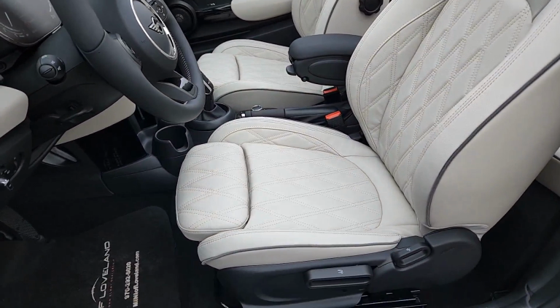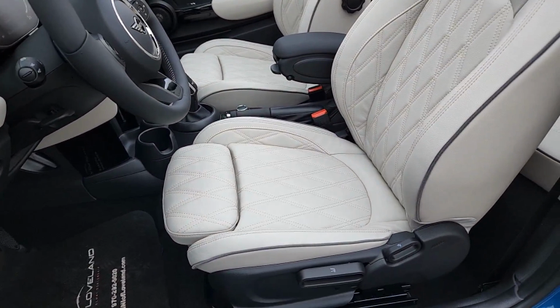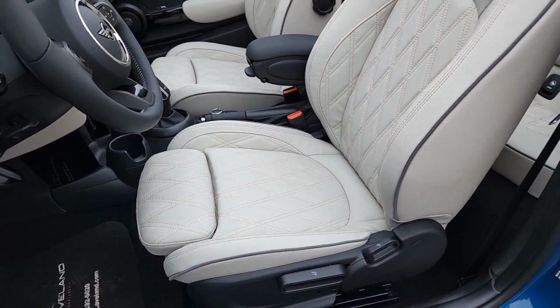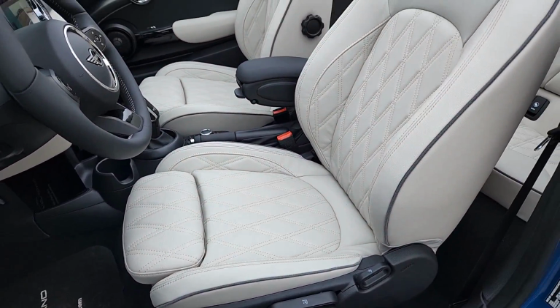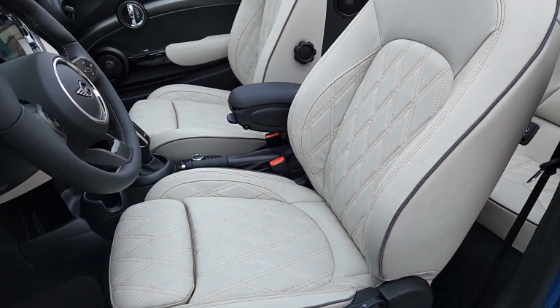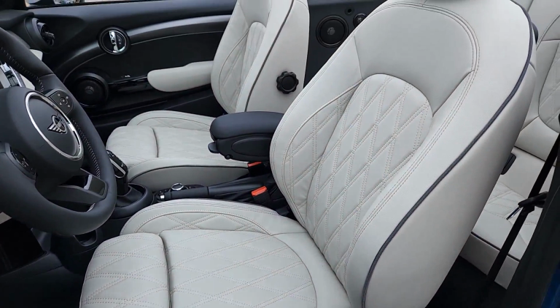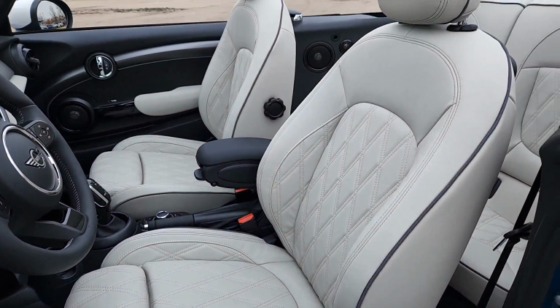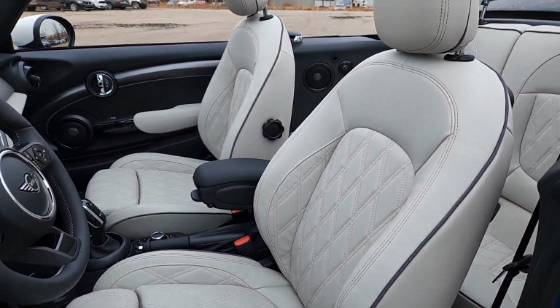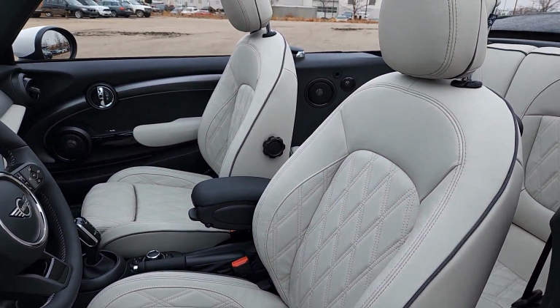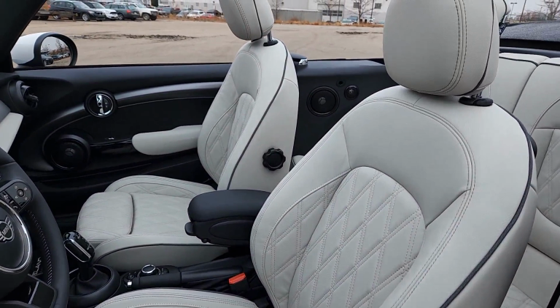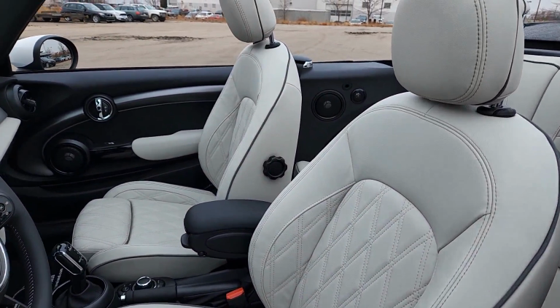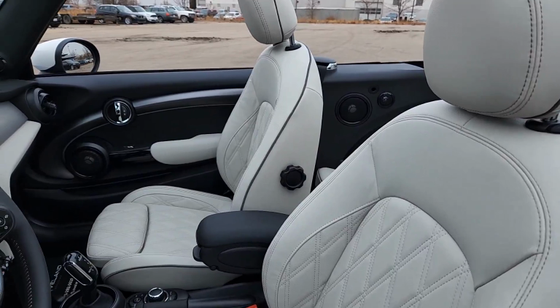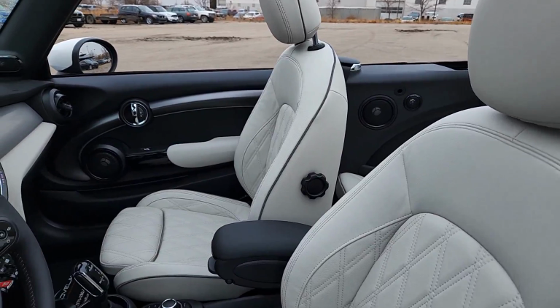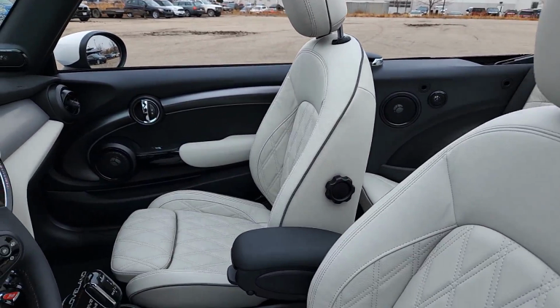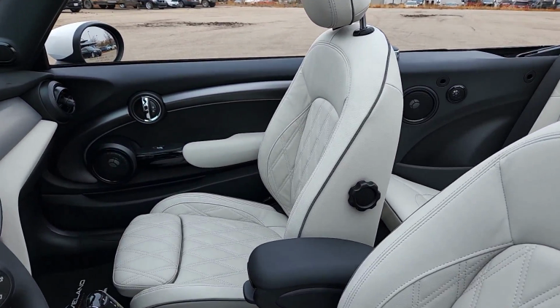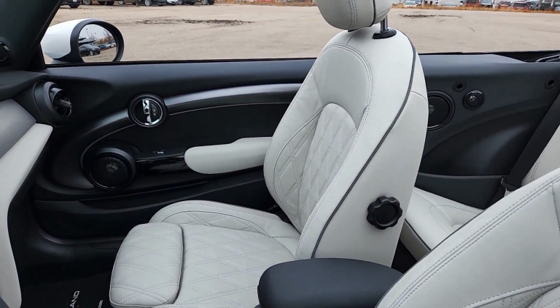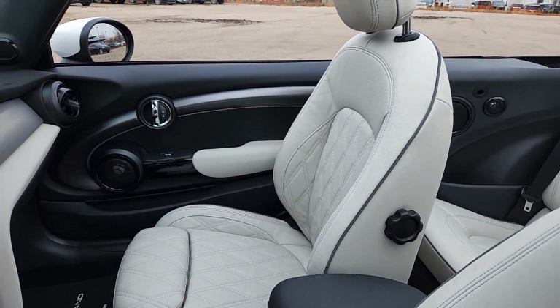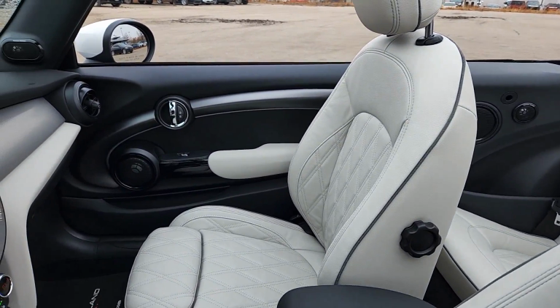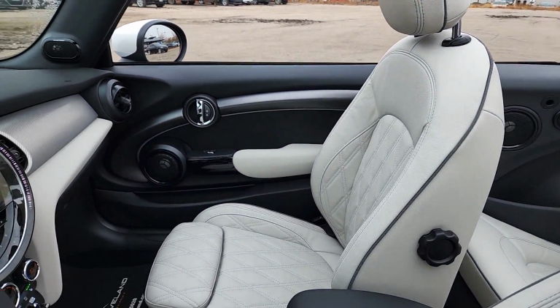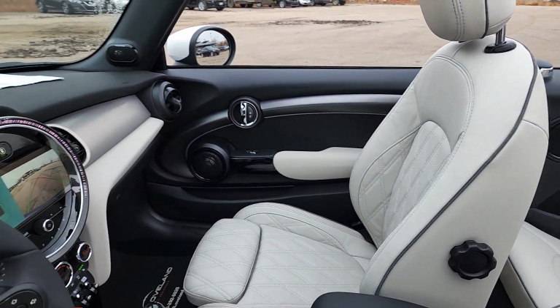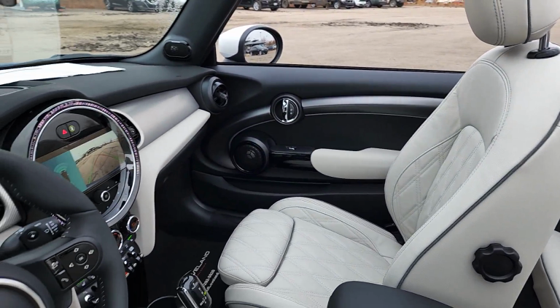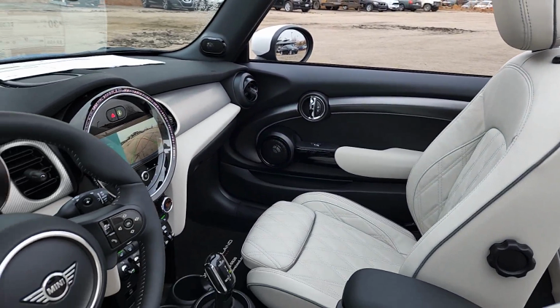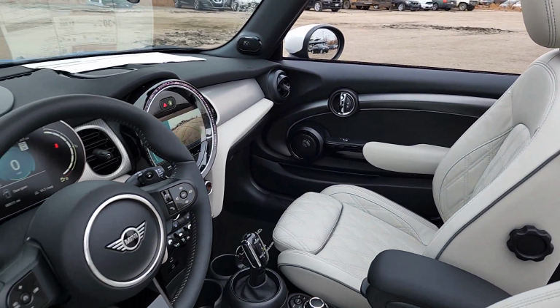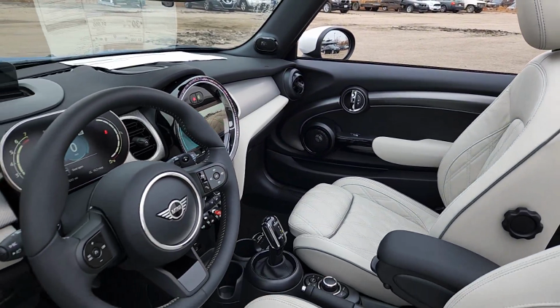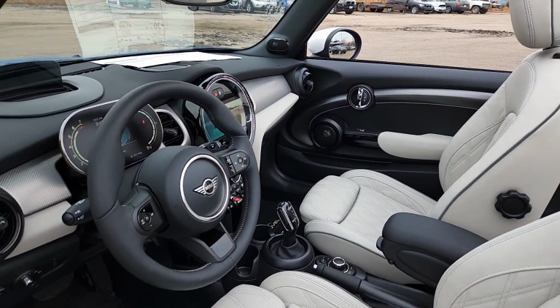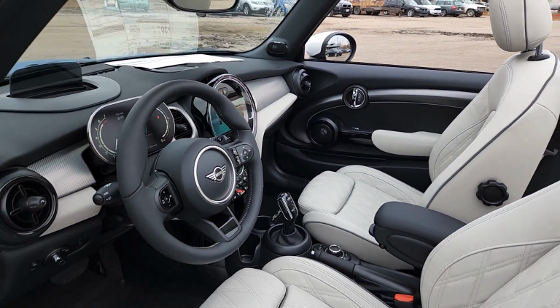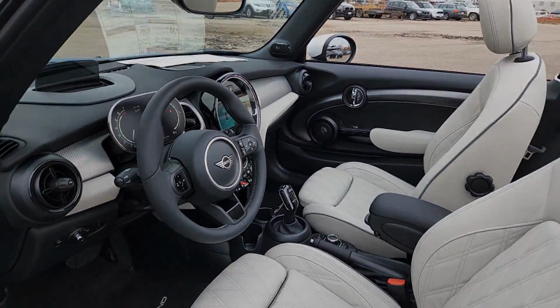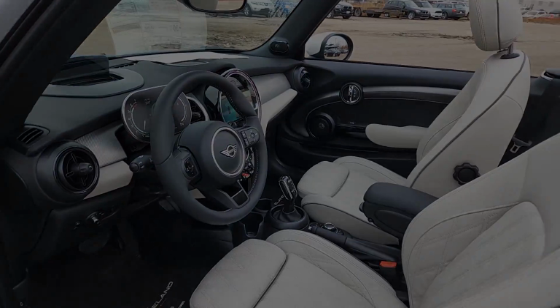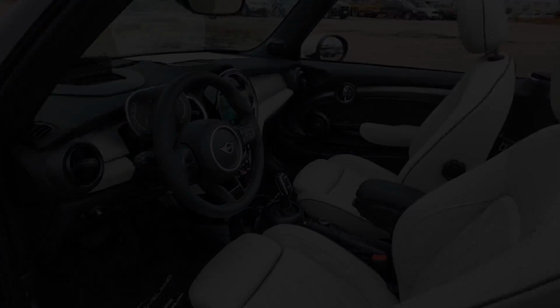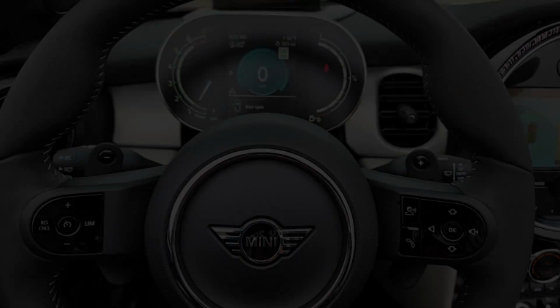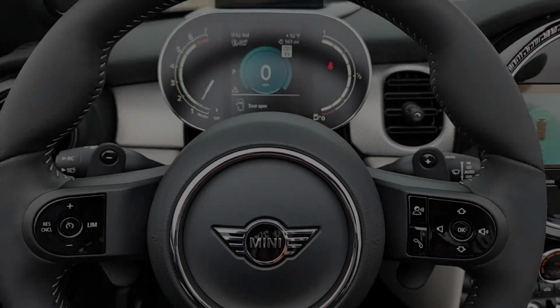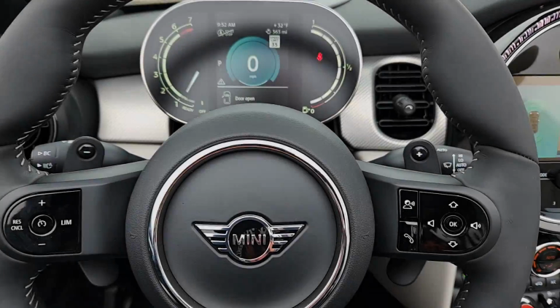Feel the release of open-air driving pleasure in this irresistible Mini Convertible. Treat yourself to a road test today. Our staff will toss you the keys and give you an outstanding customer experience.